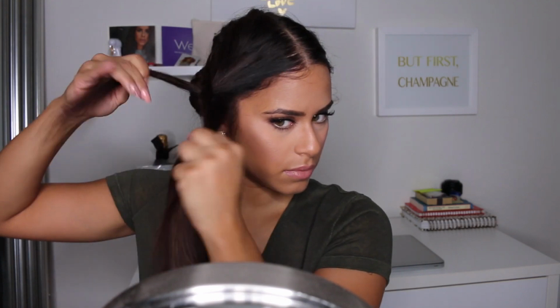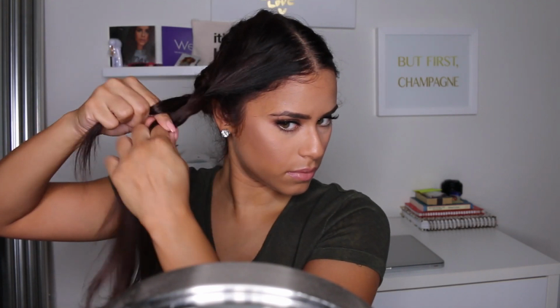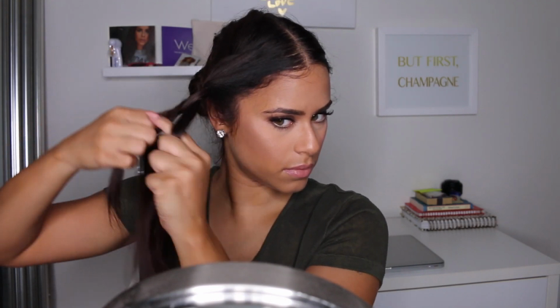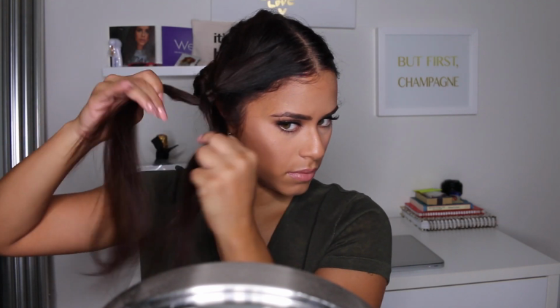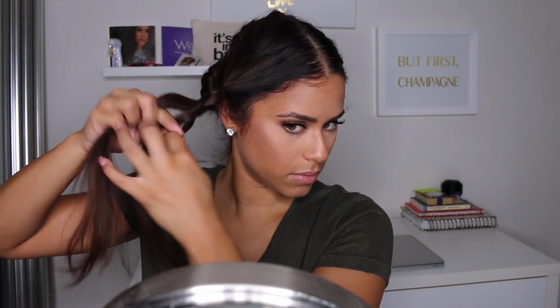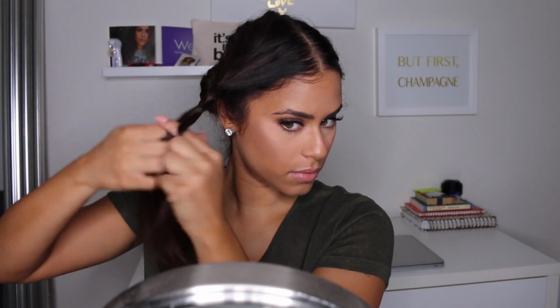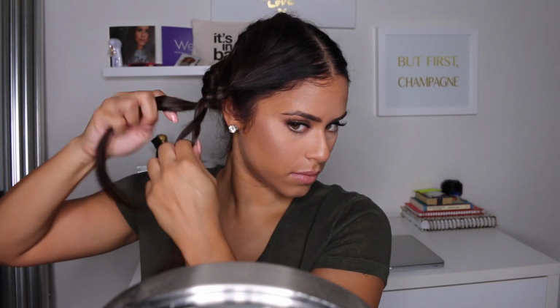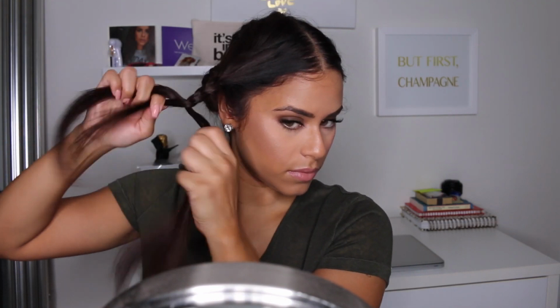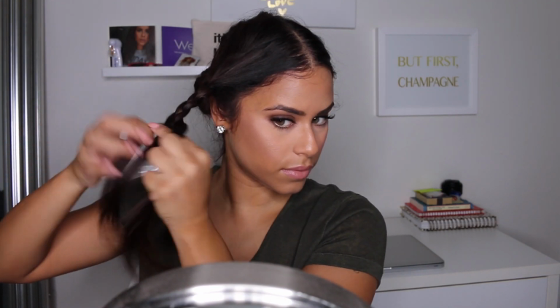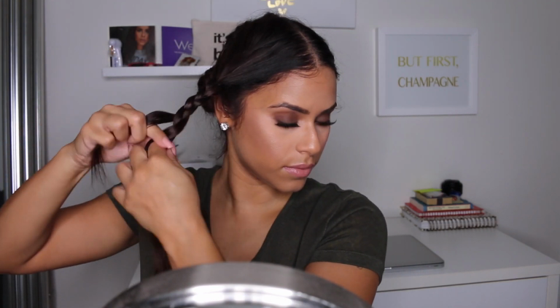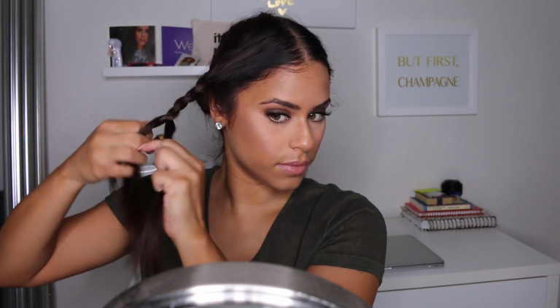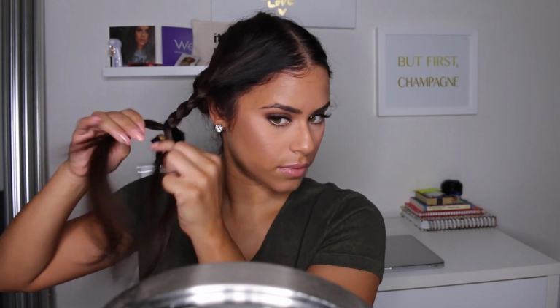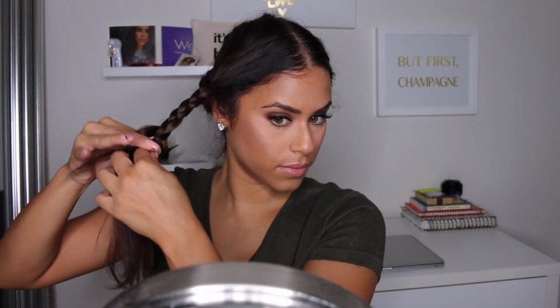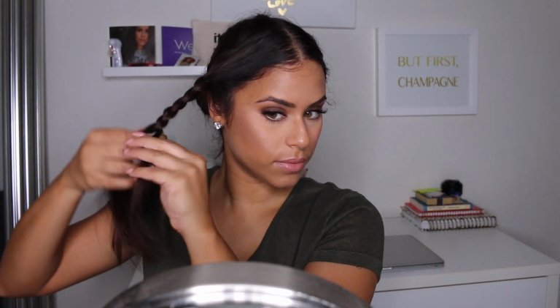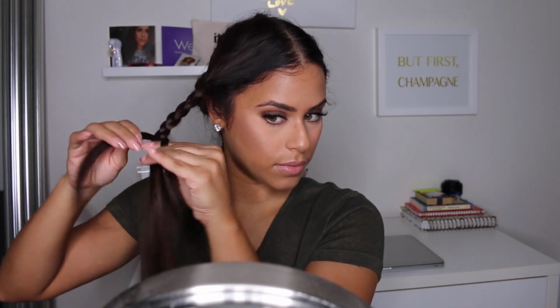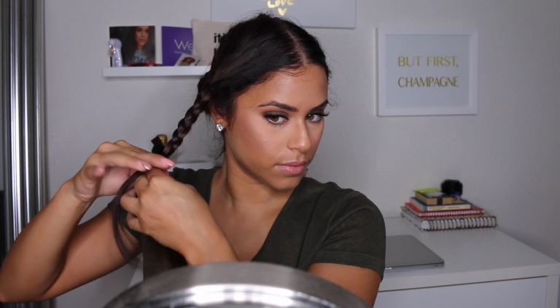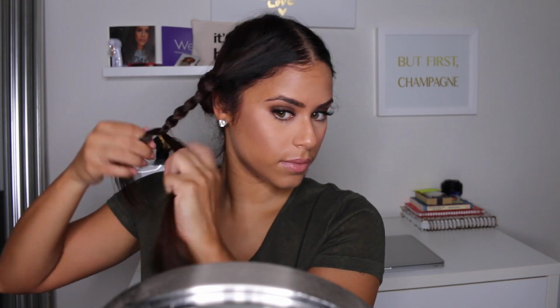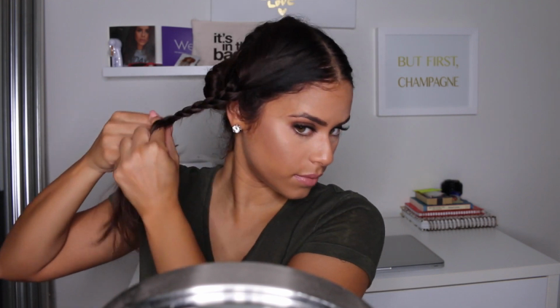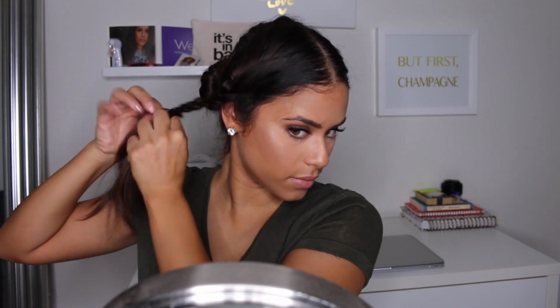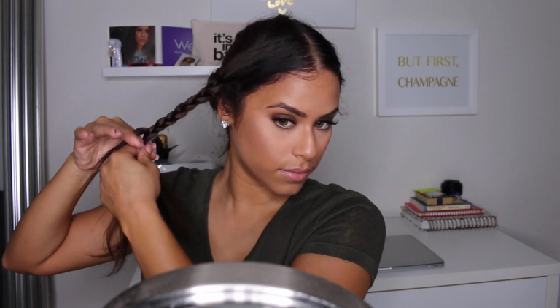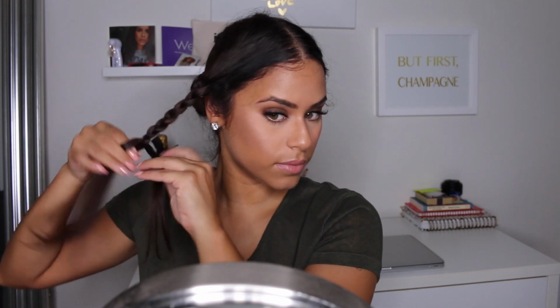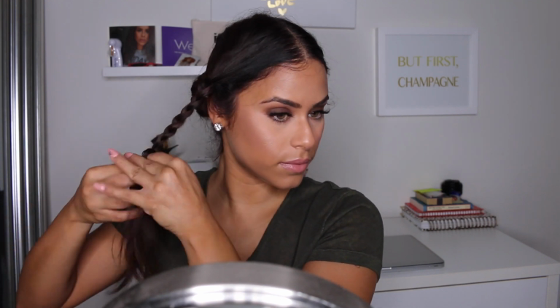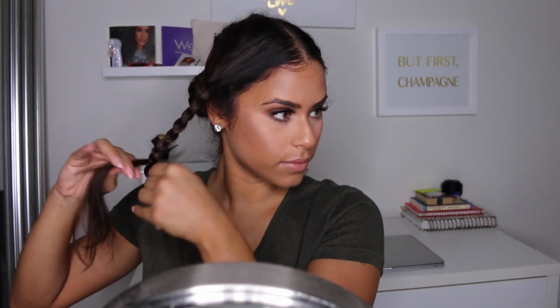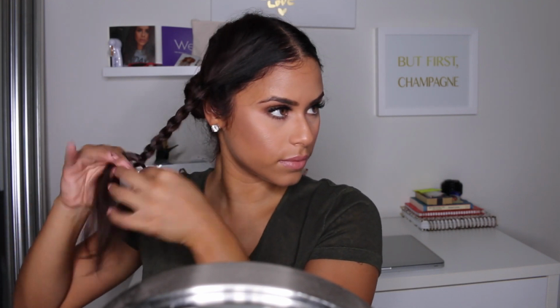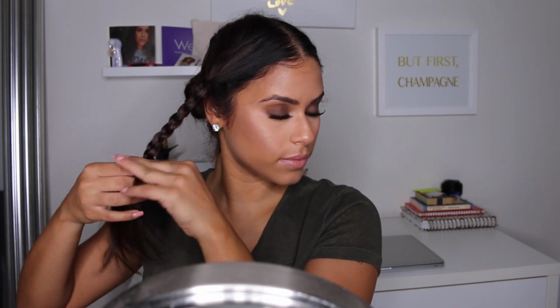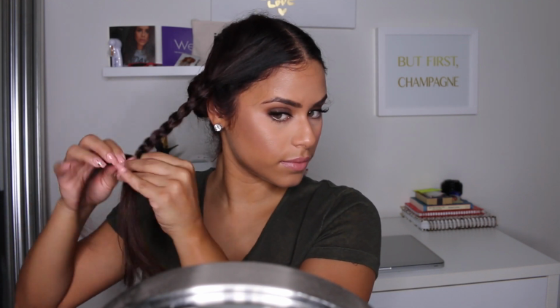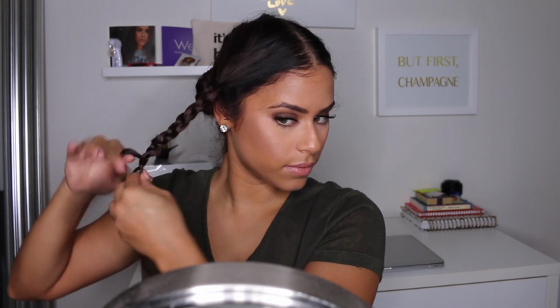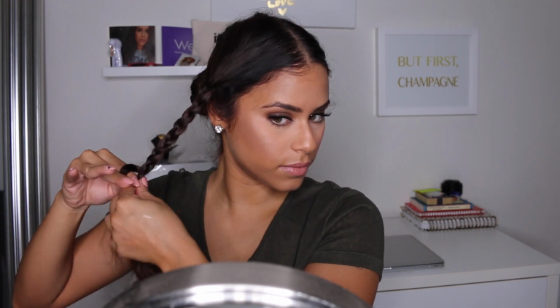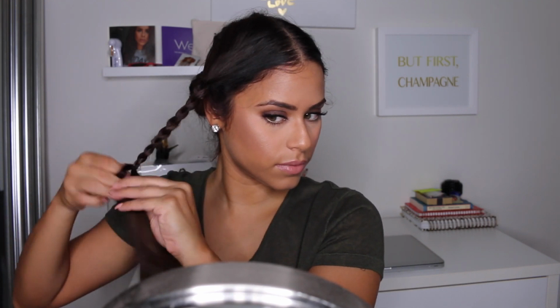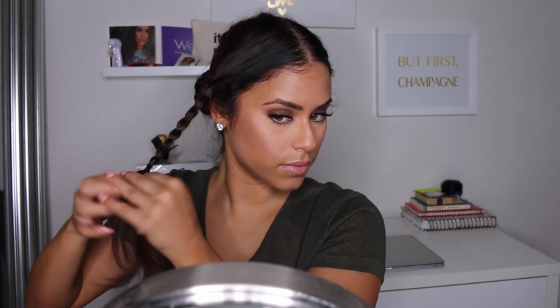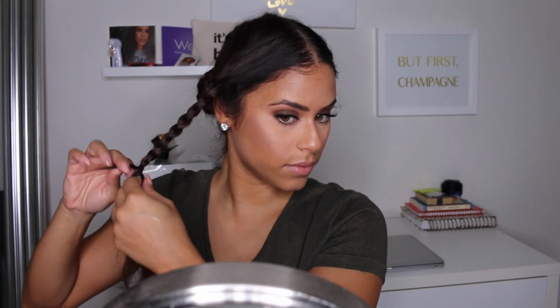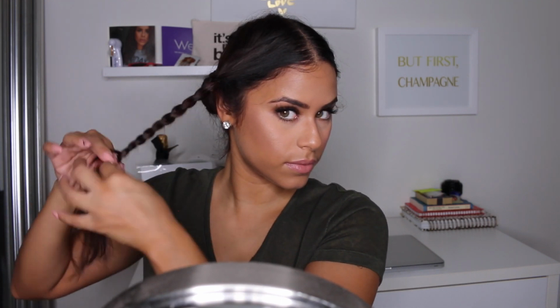Now take that loose braid and loop it around the bun and pin it down using some bobby pins. Now all you have to do is repeat the exact same step on the other side.